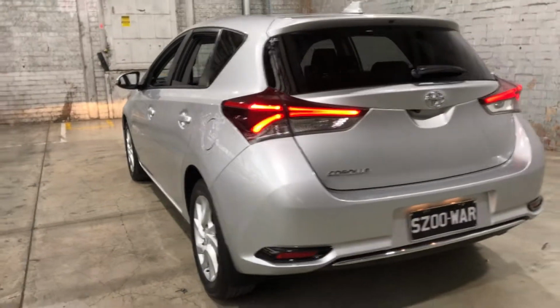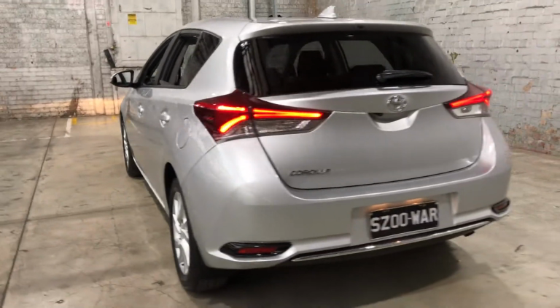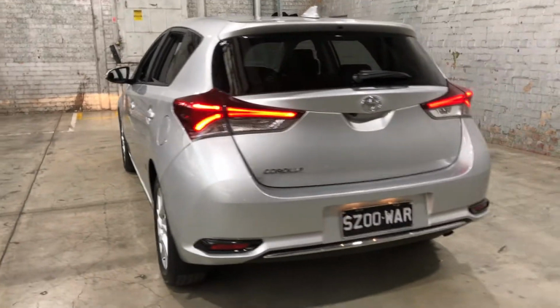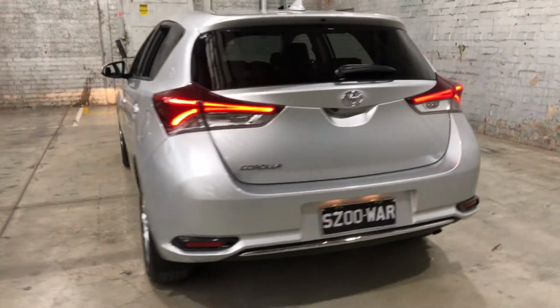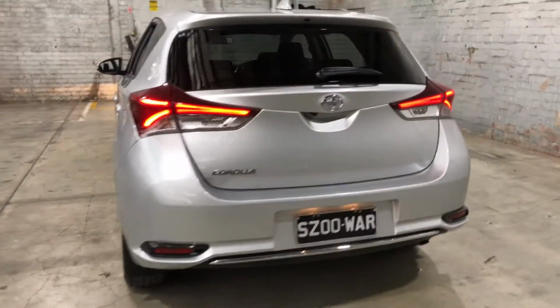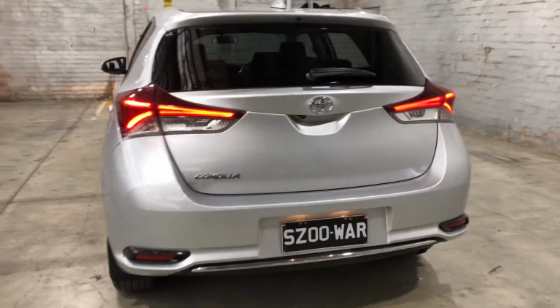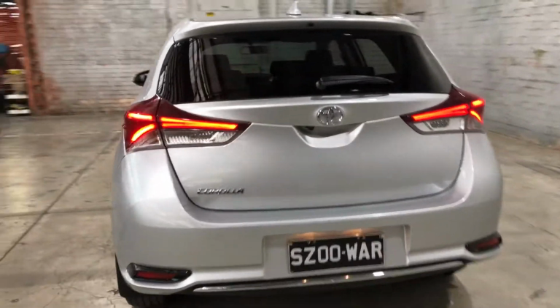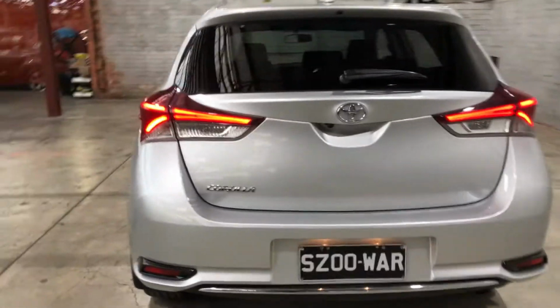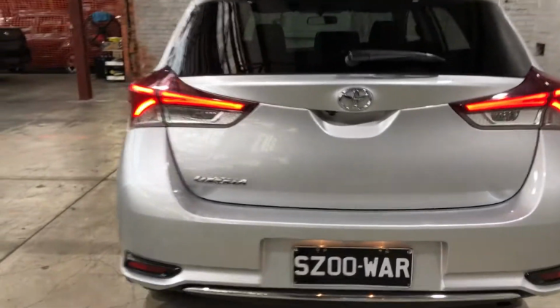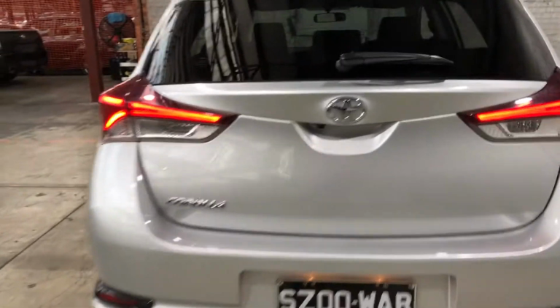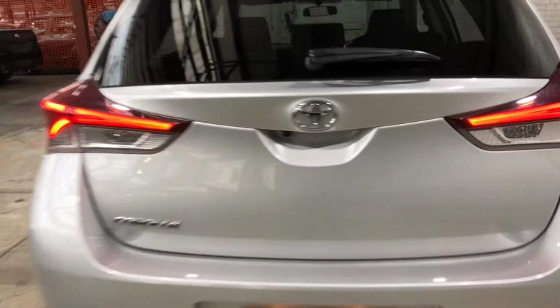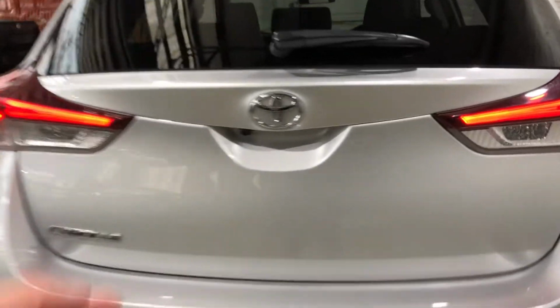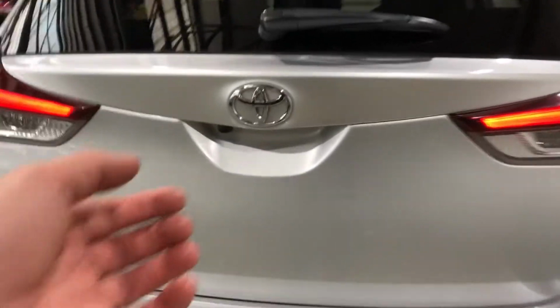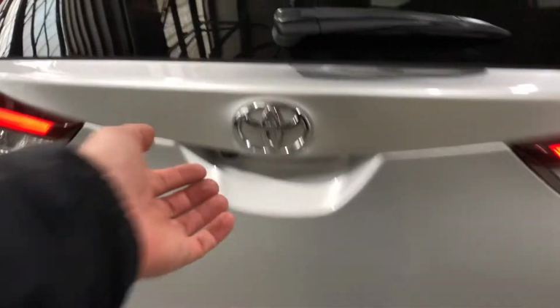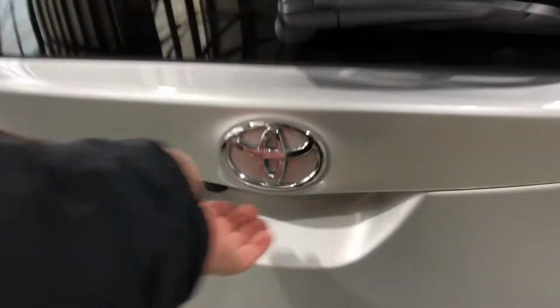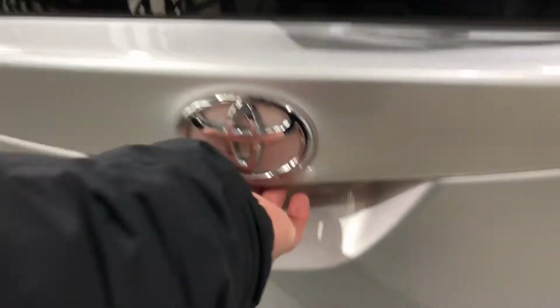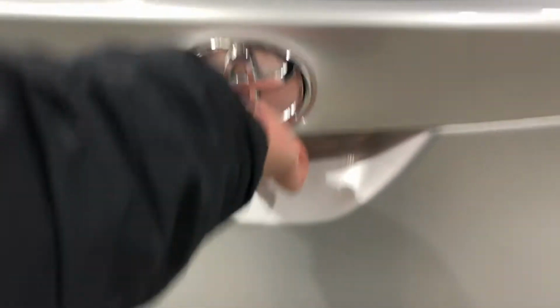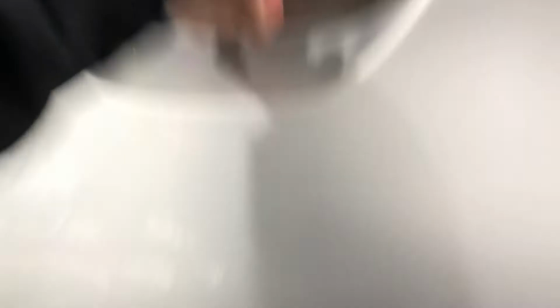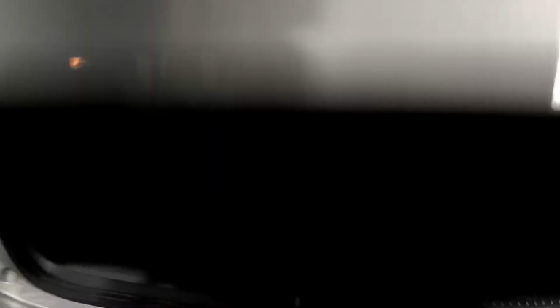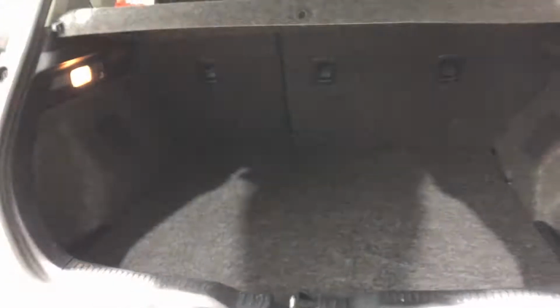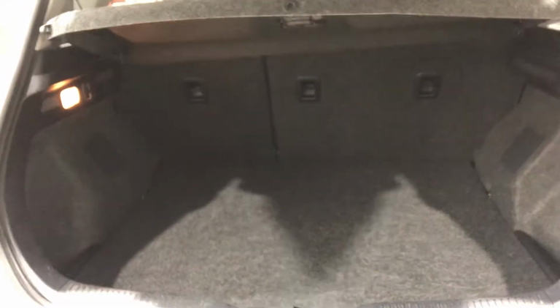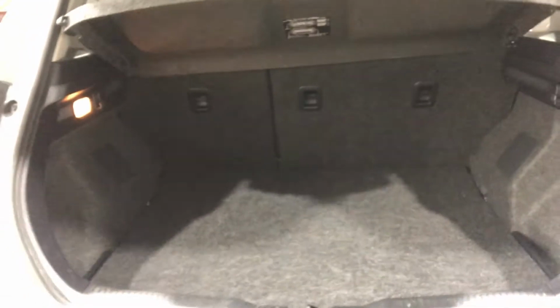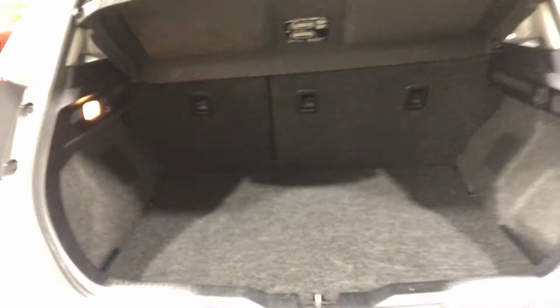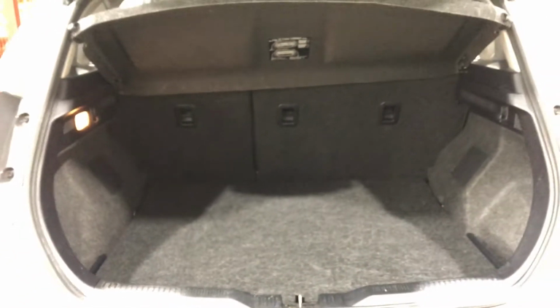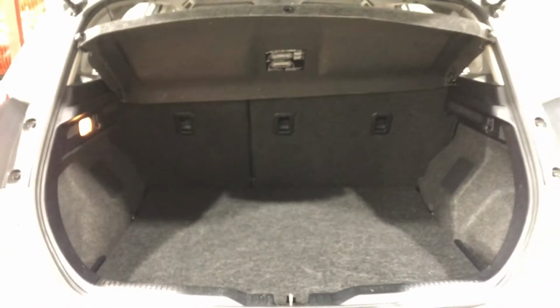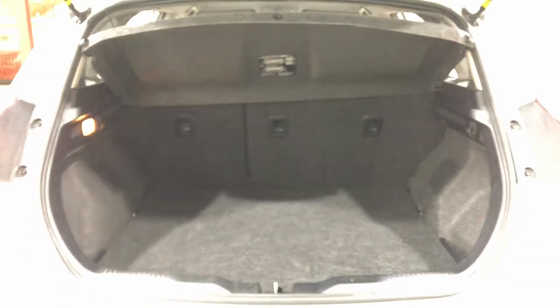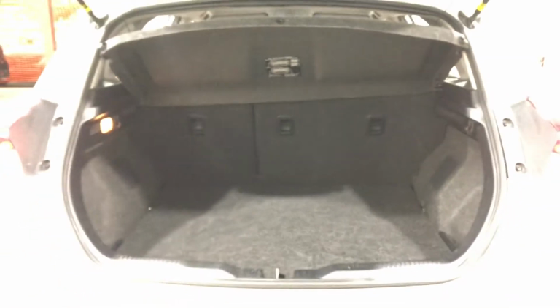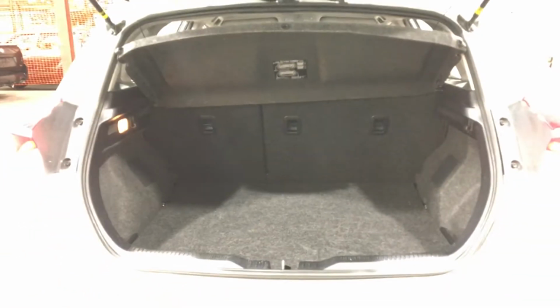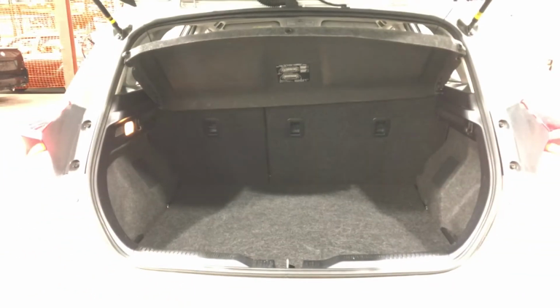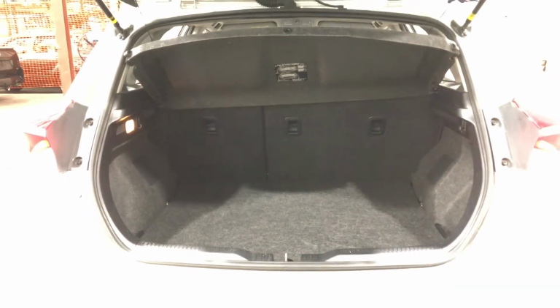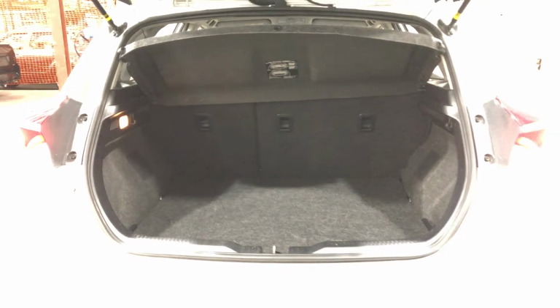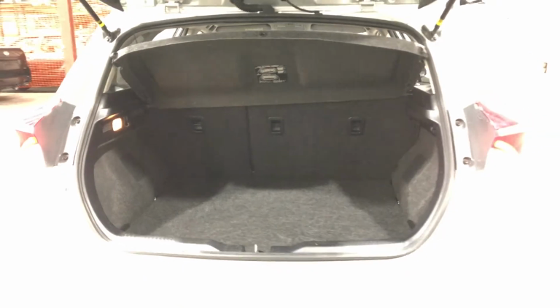As we jump inside the boot here, being a small 5-door hatch, you'll be quite surprised by the amount of boot space you've got at the back. If you ever need more space, the two back seats do fold down.